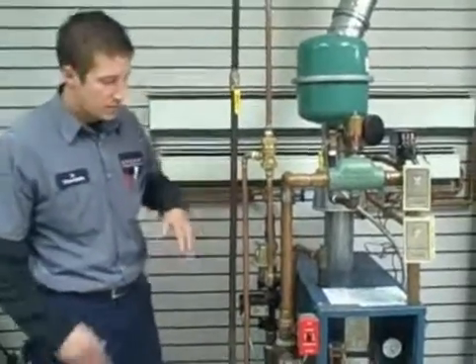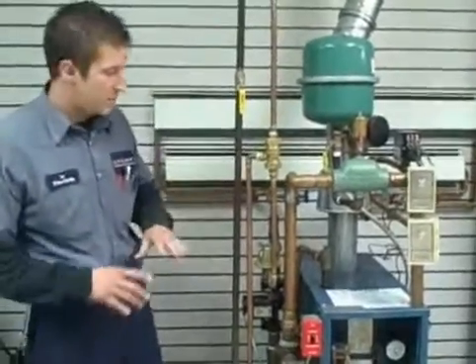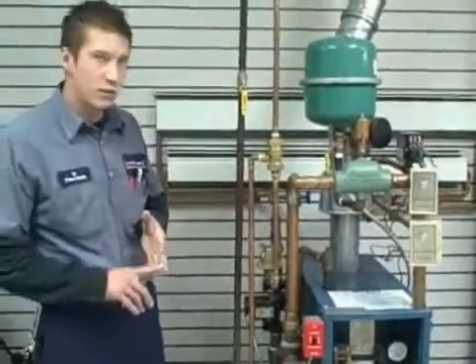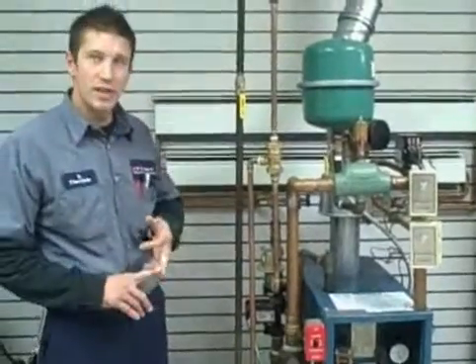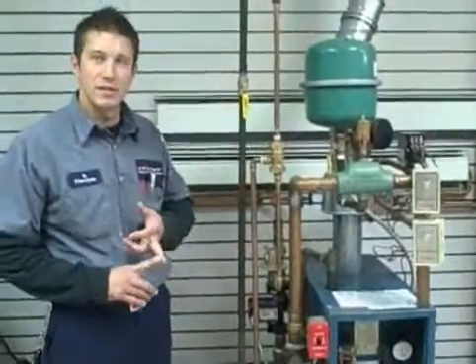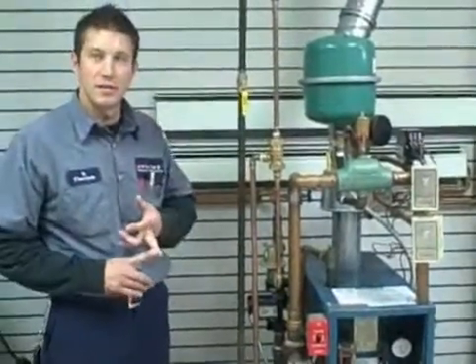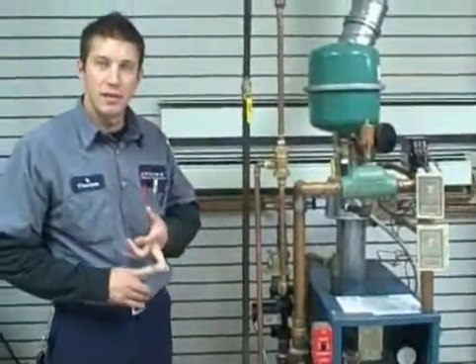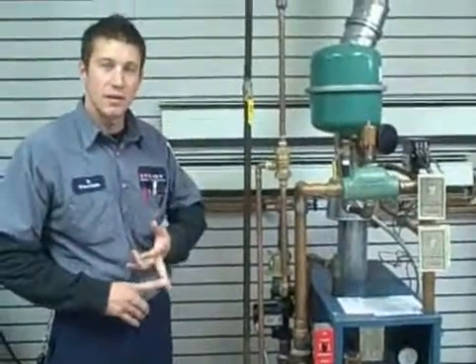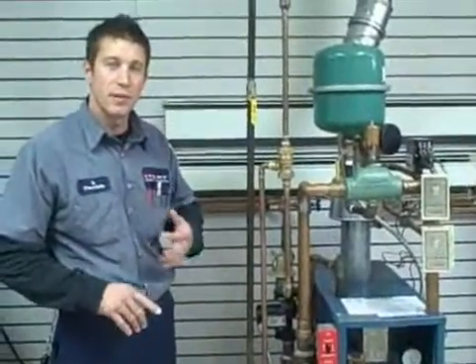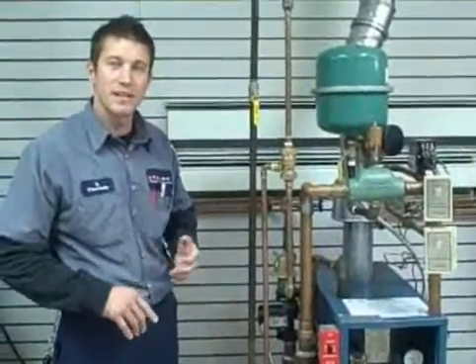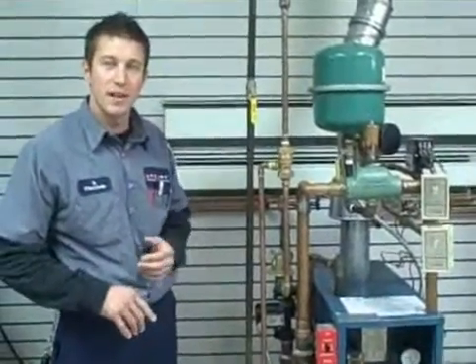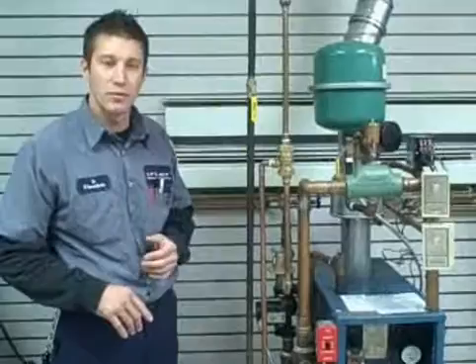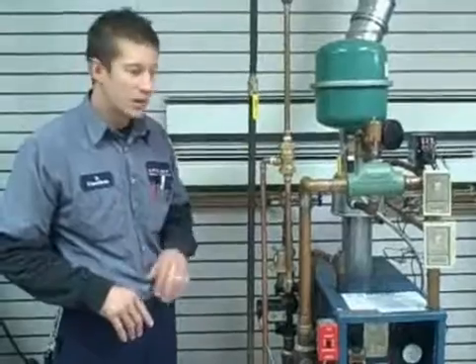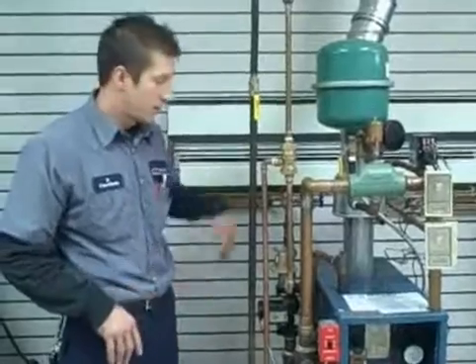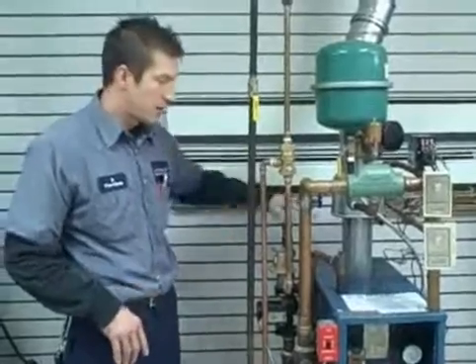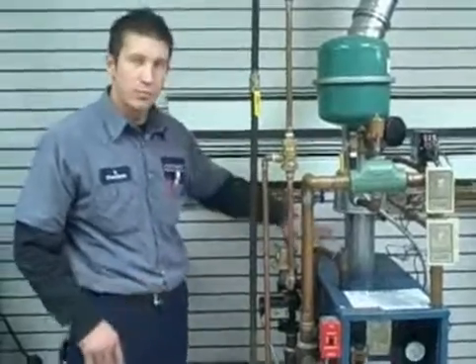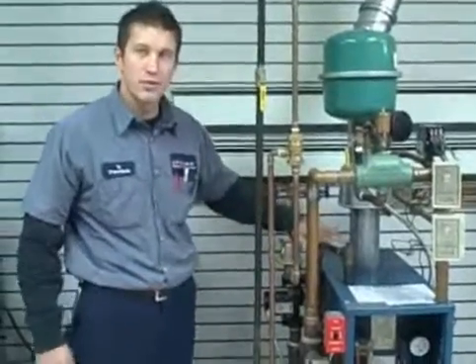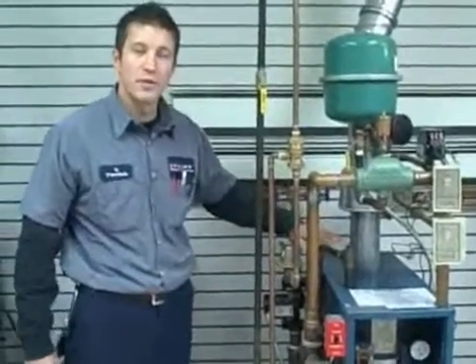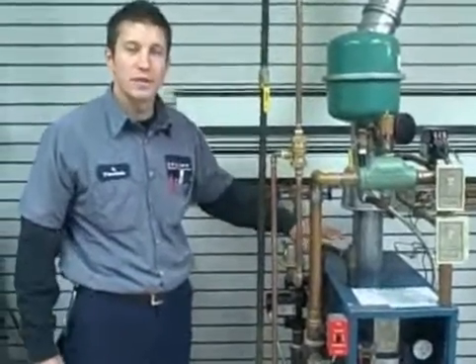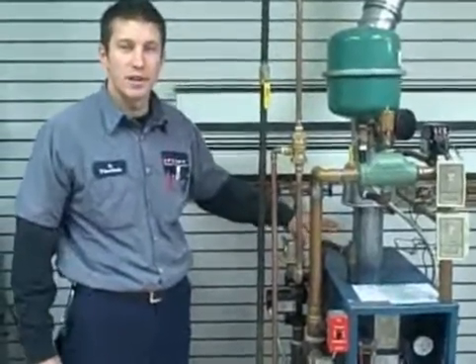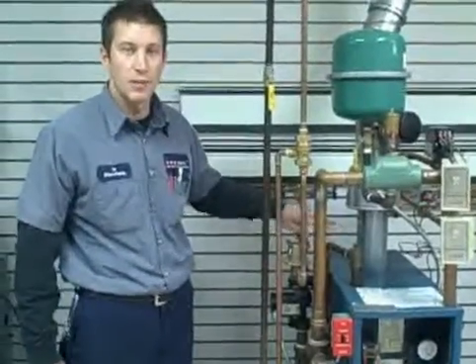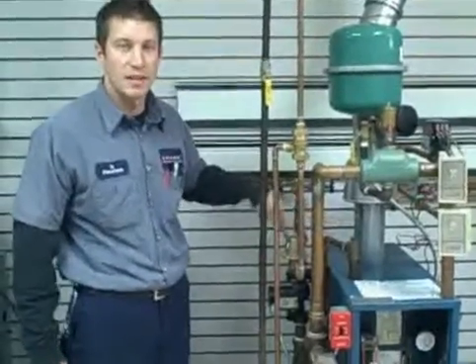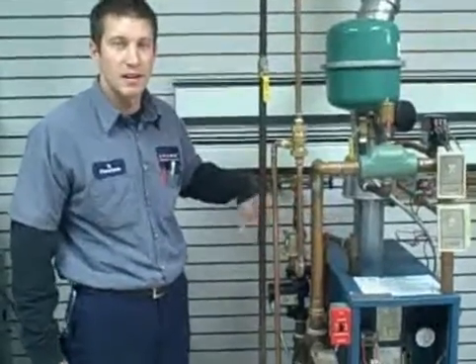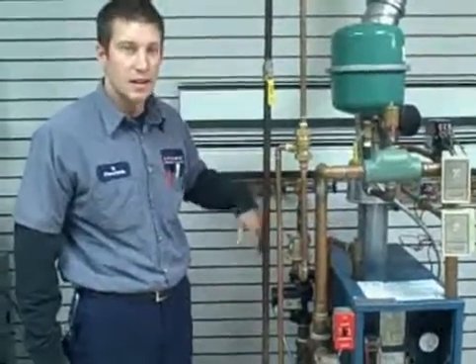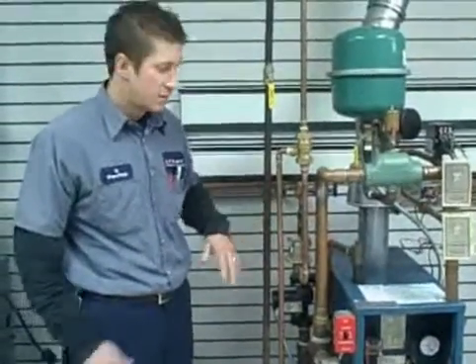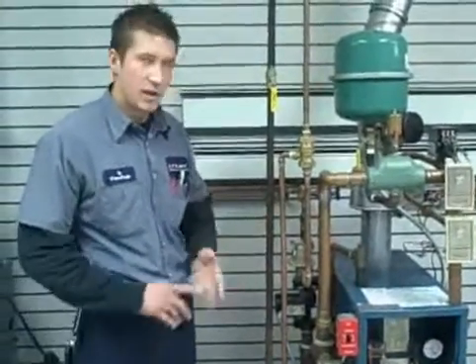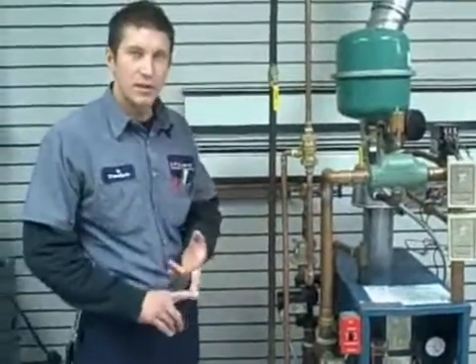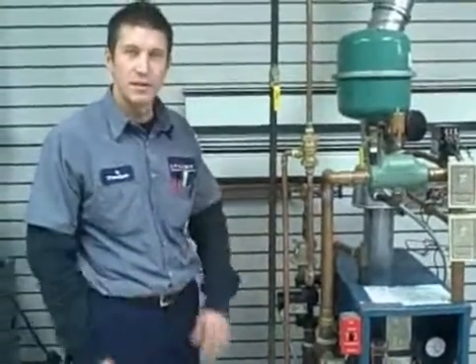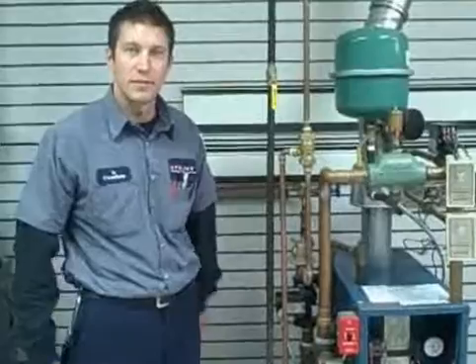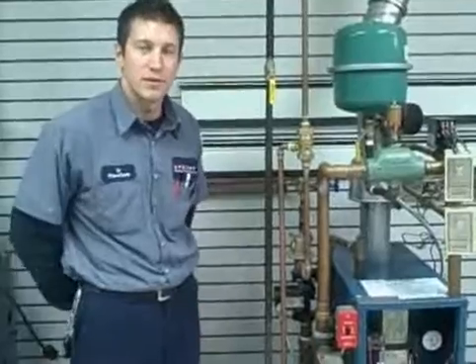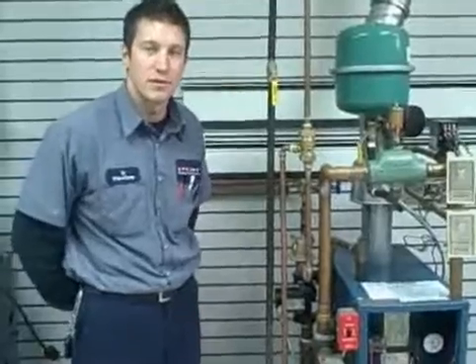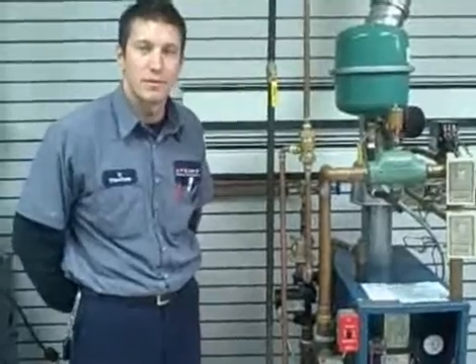We check flue gas, carbon monoxide levels, and verify that the boiler itself isn't leaking carbon monoxide, so you have a clean, safe, efficient unit.